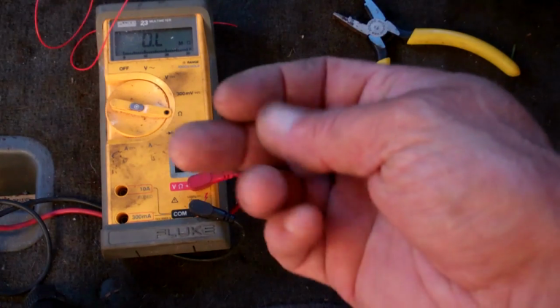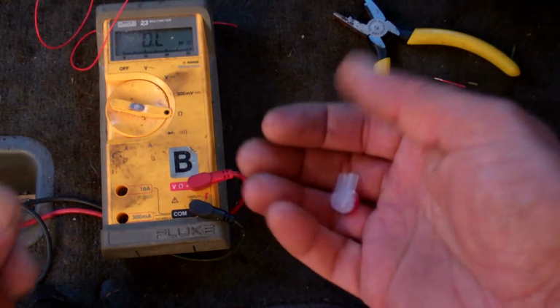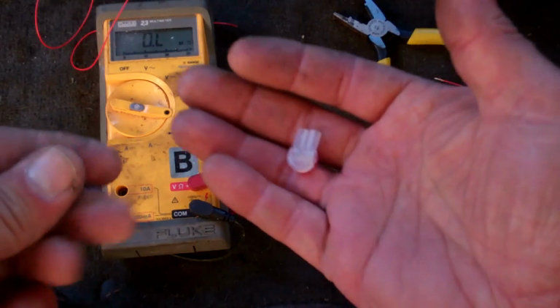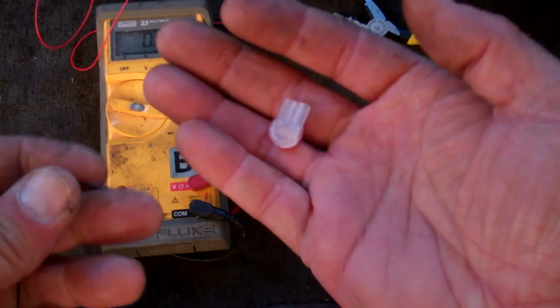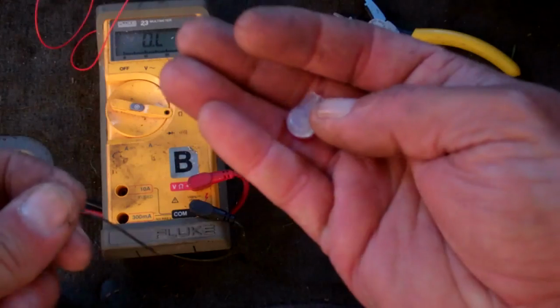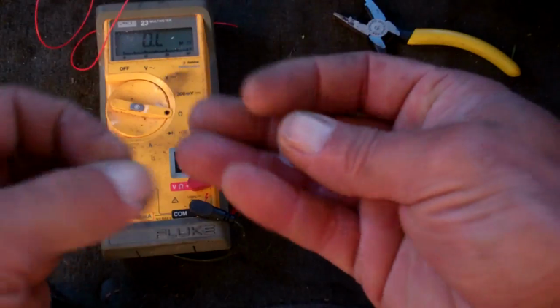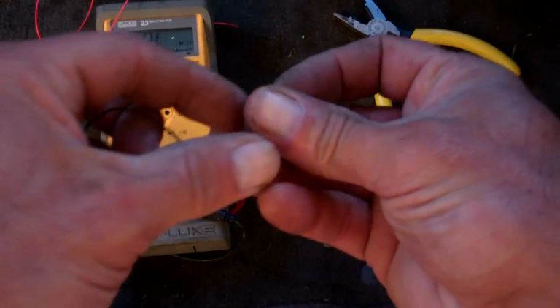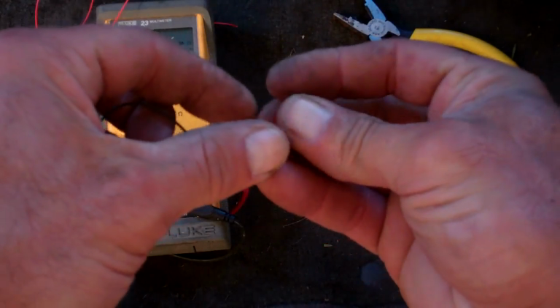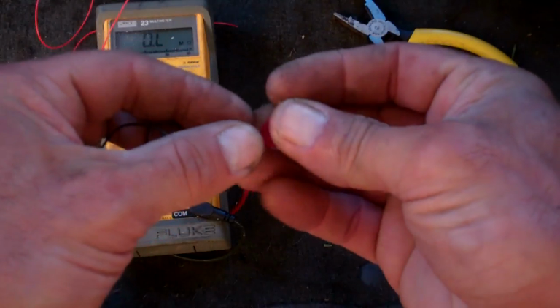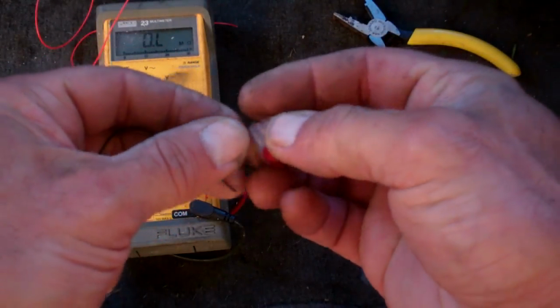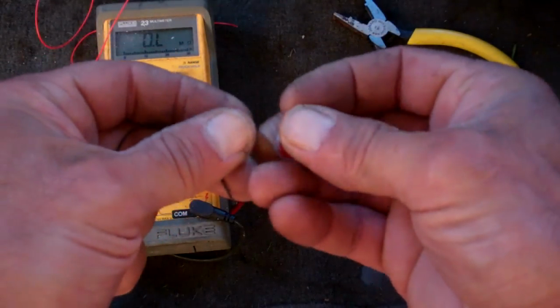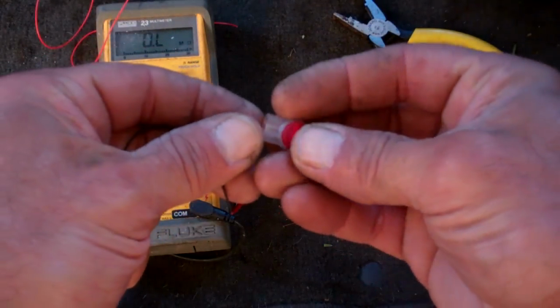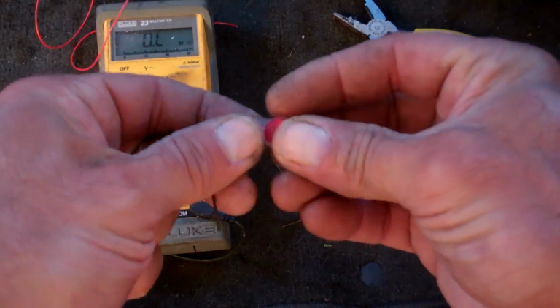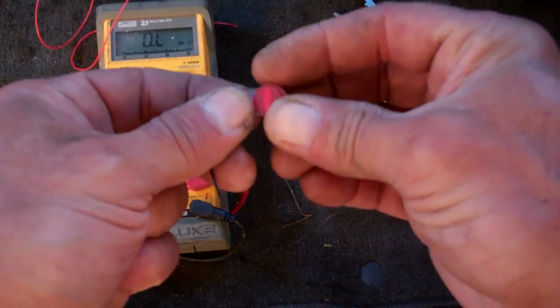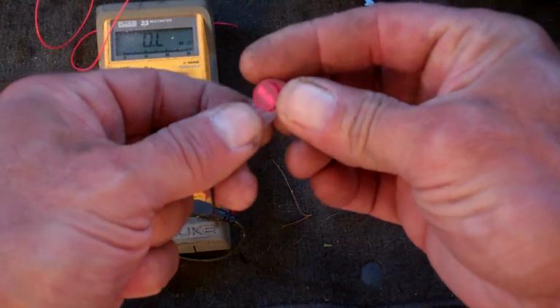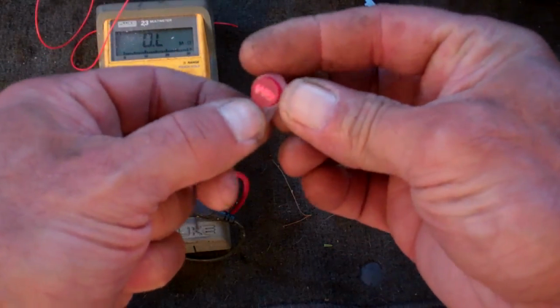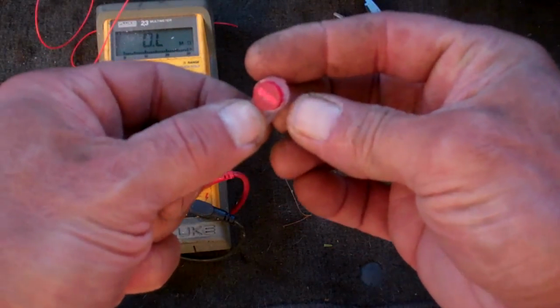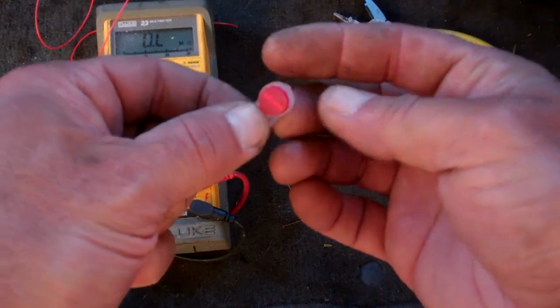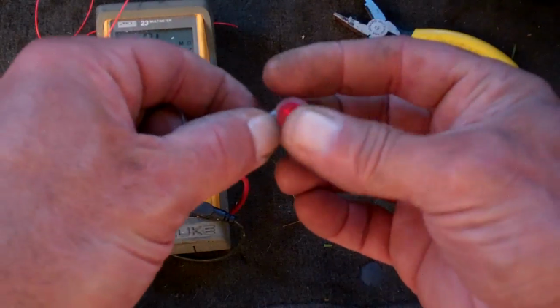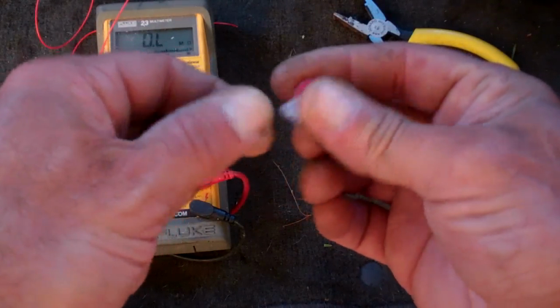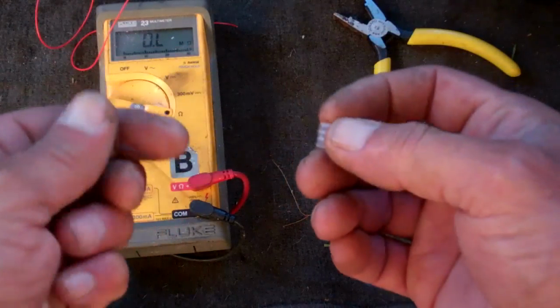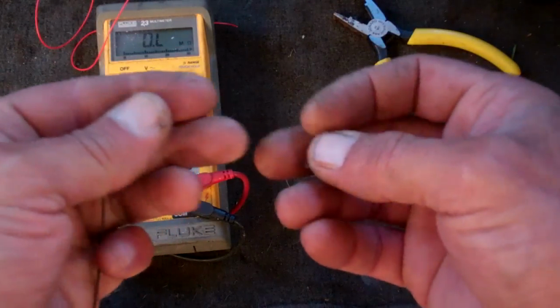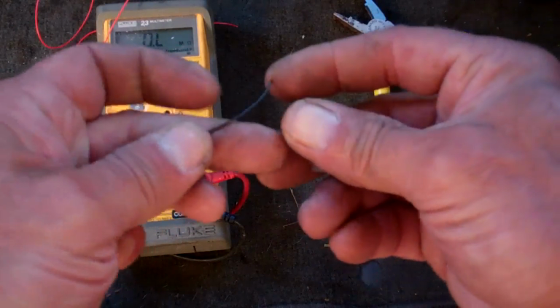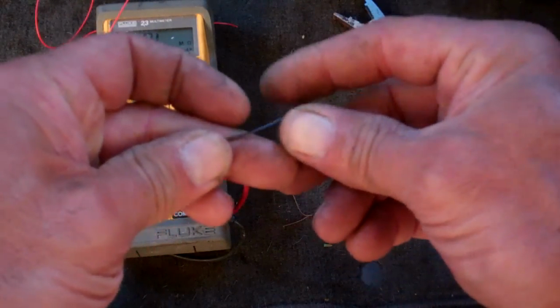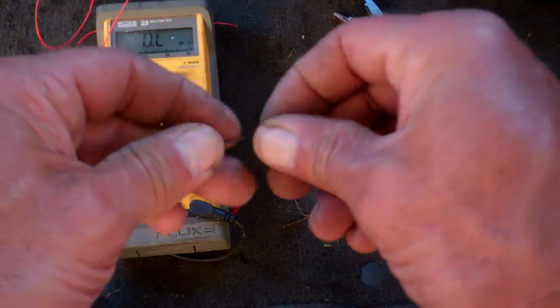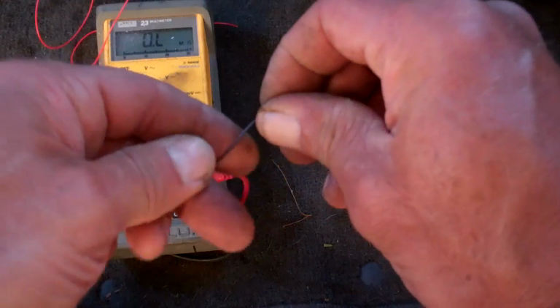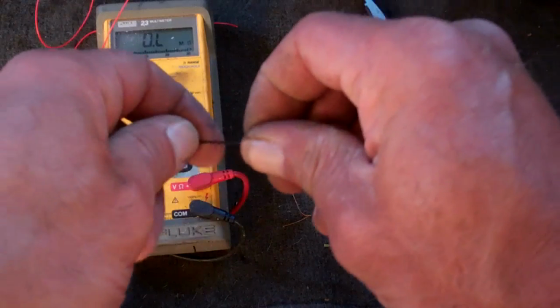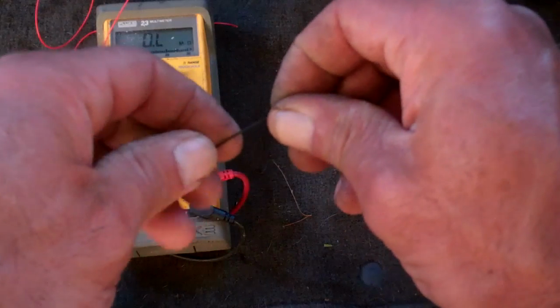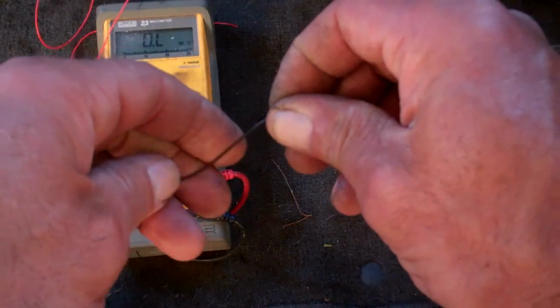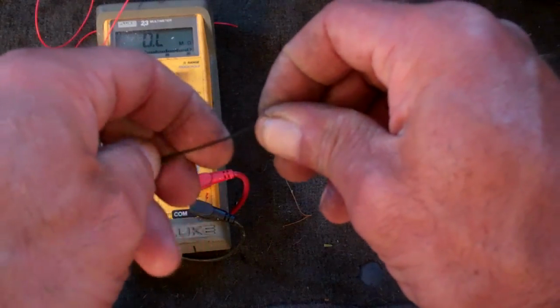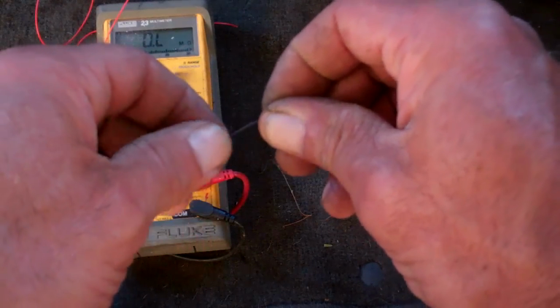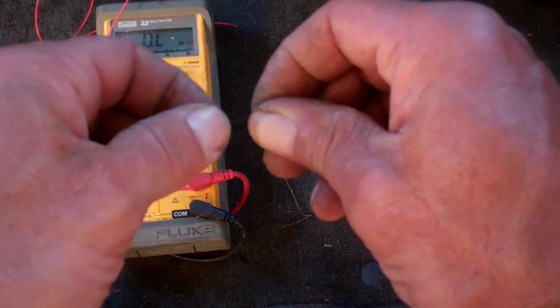I'm doing a video today on a great little device called a scotch lock connector, and it's used for connecting wires together.